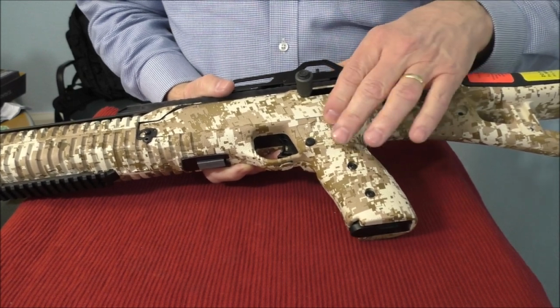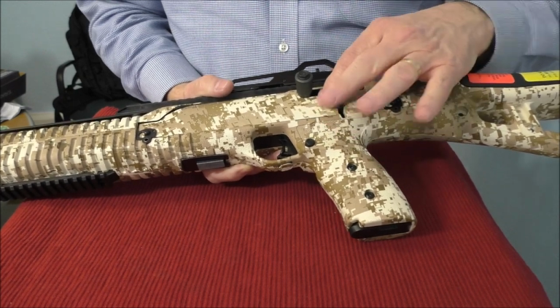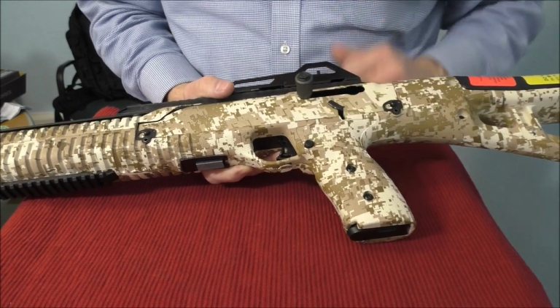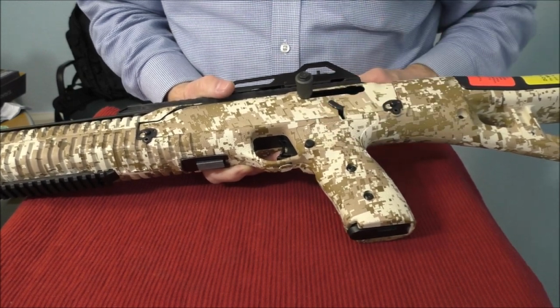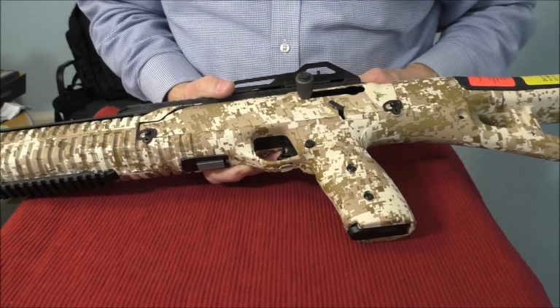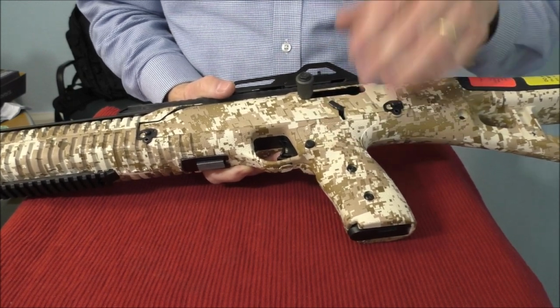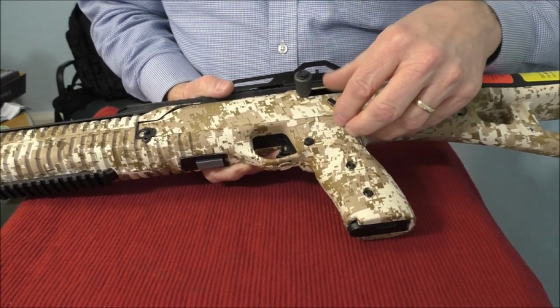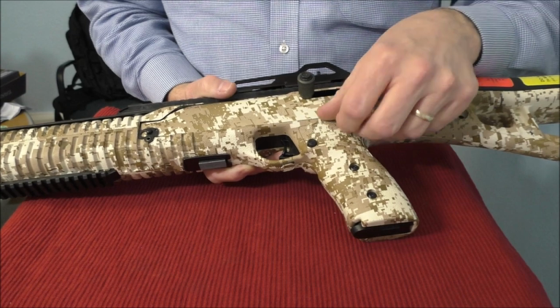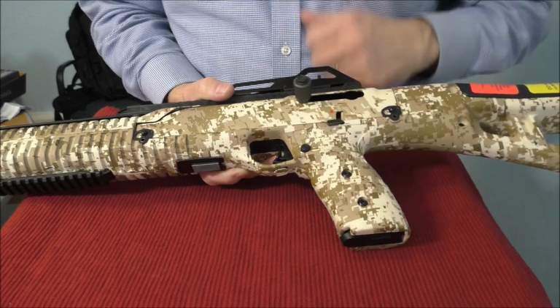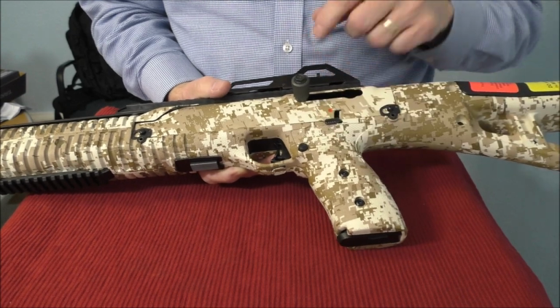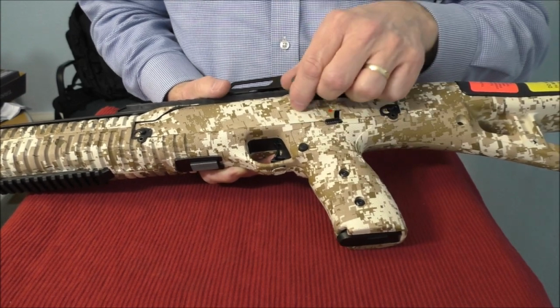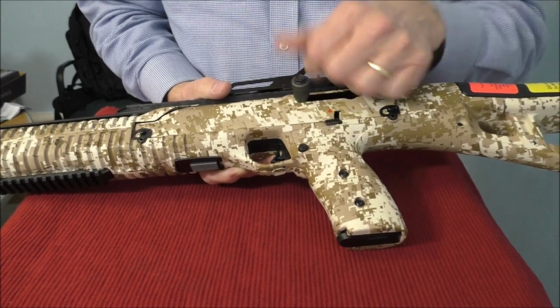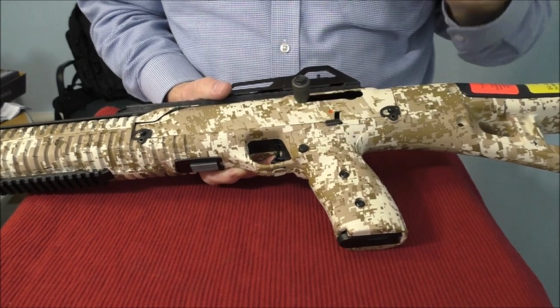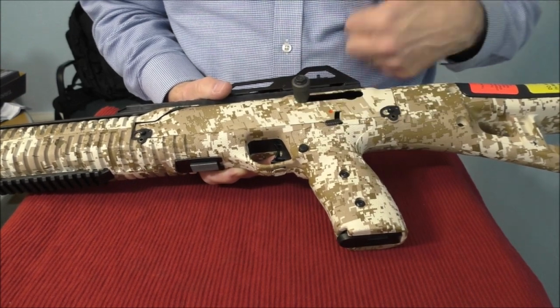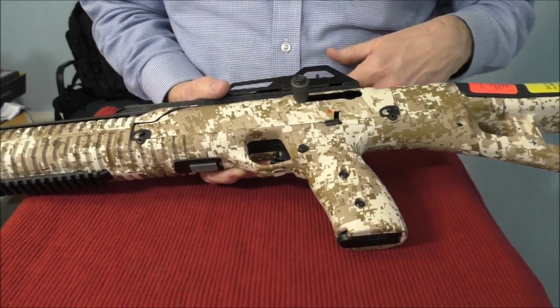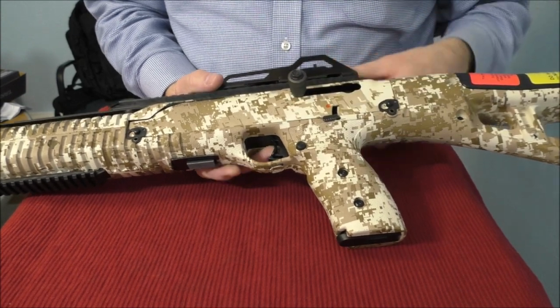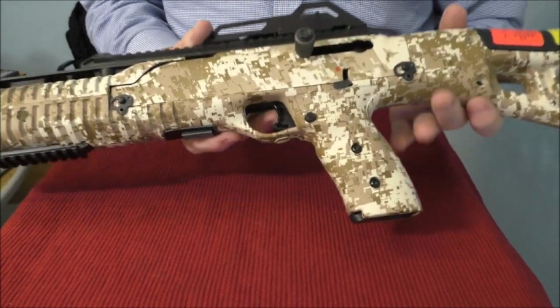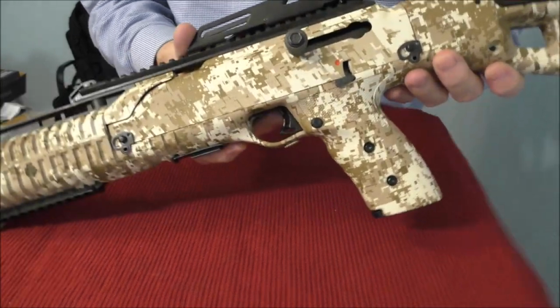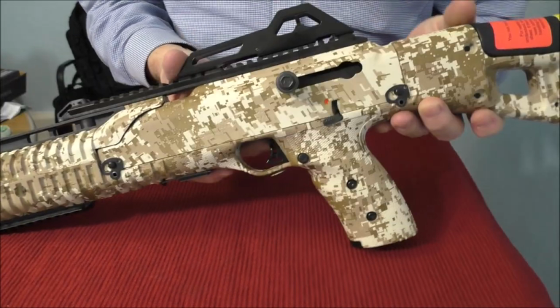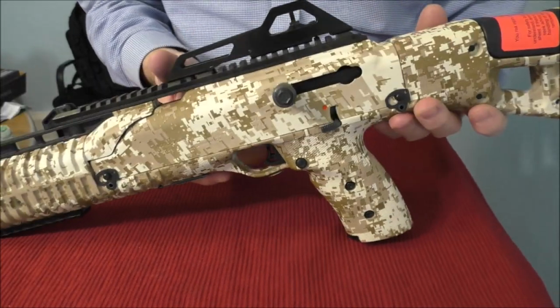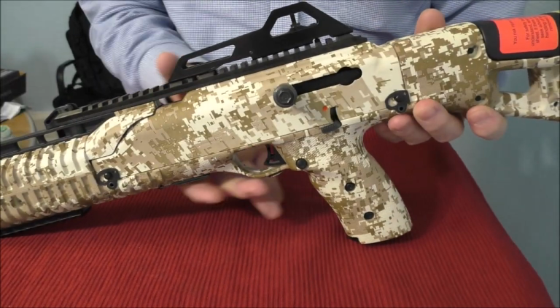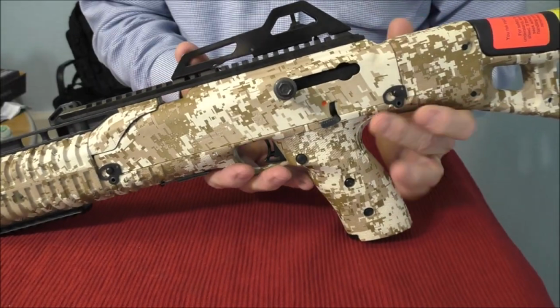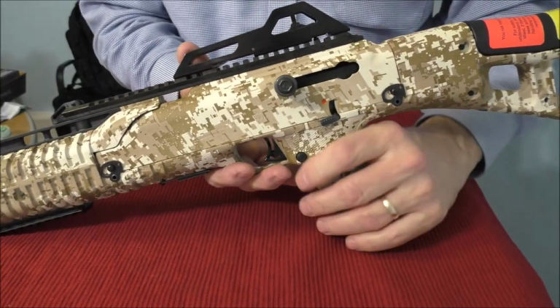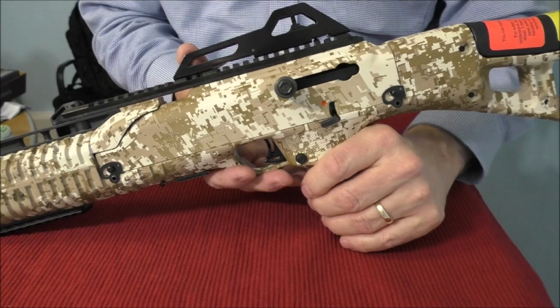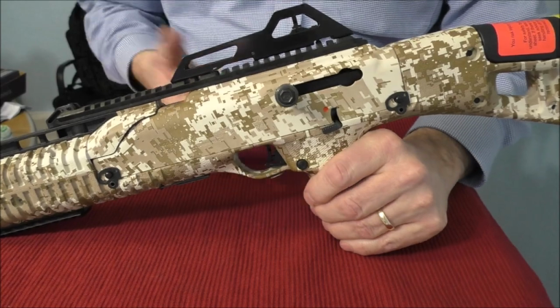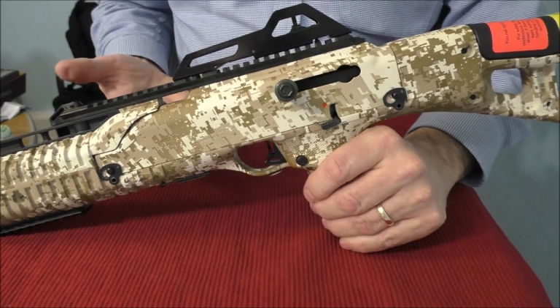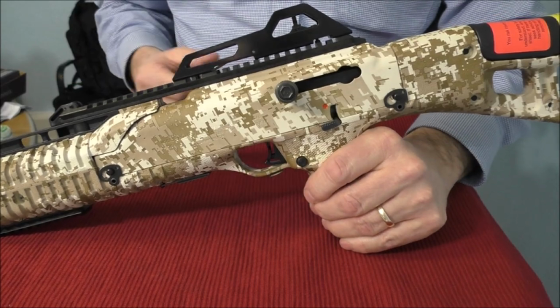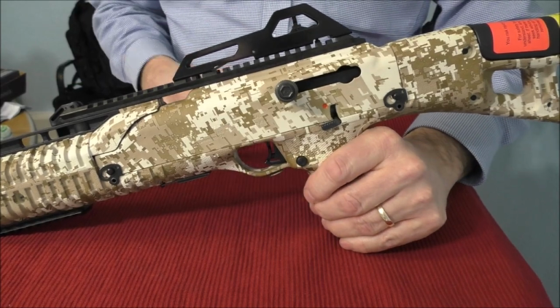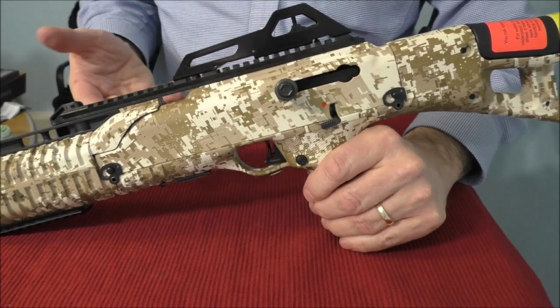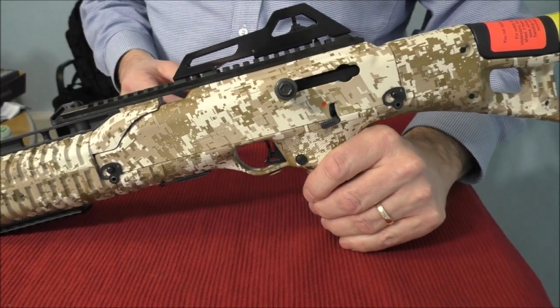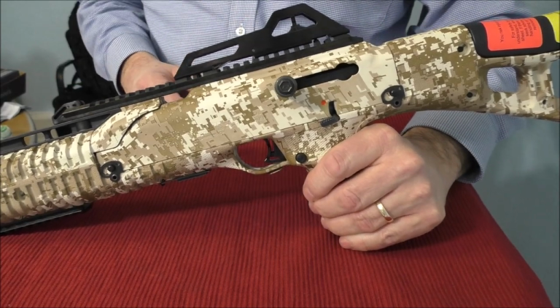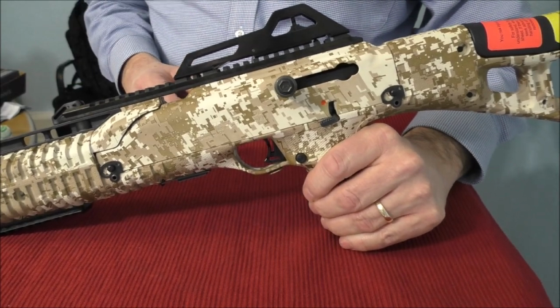The safety is right here — that's safe, and safety off. You've got your charging handle right there for the bolt. This is a blowback carbine, so it's going to be very reliable.